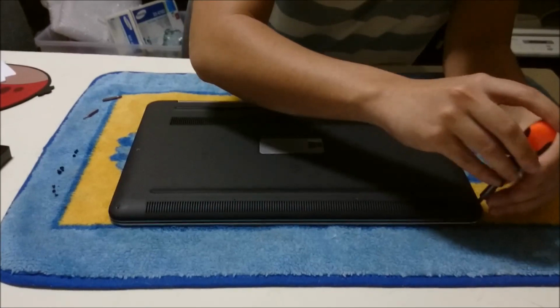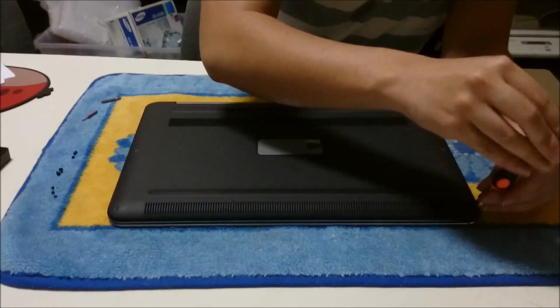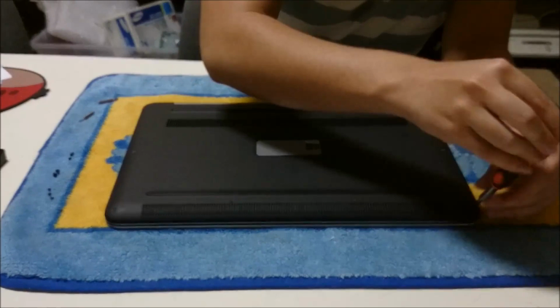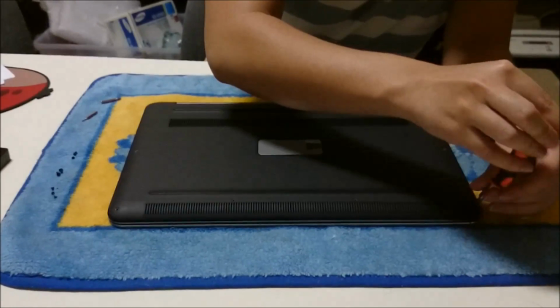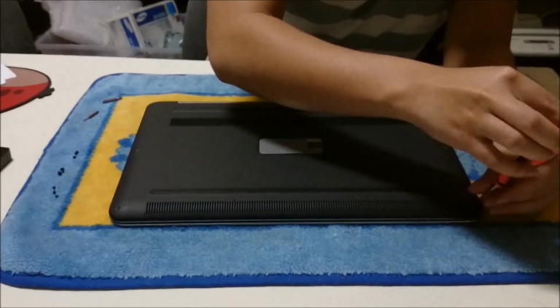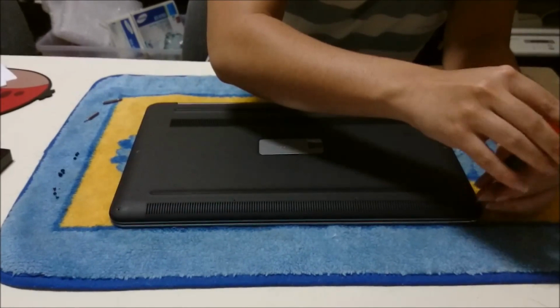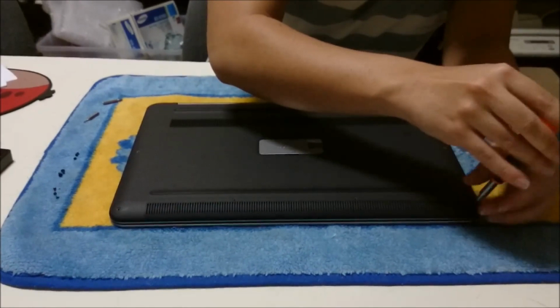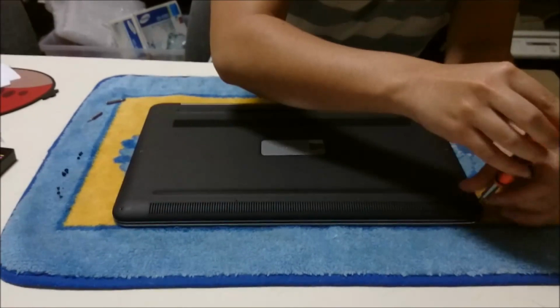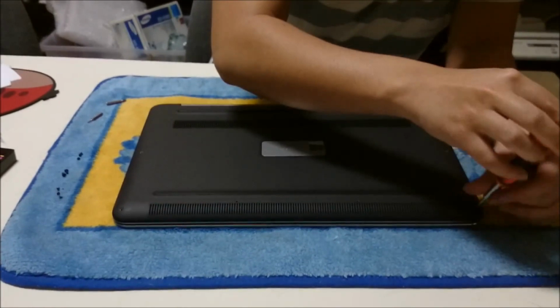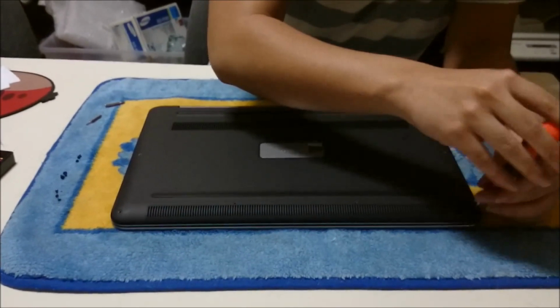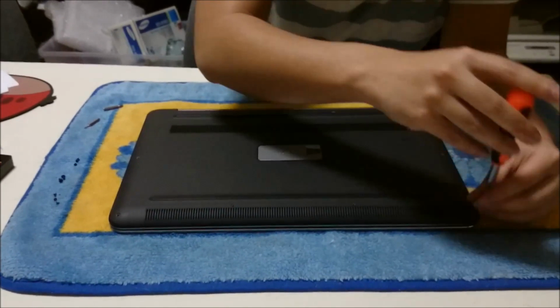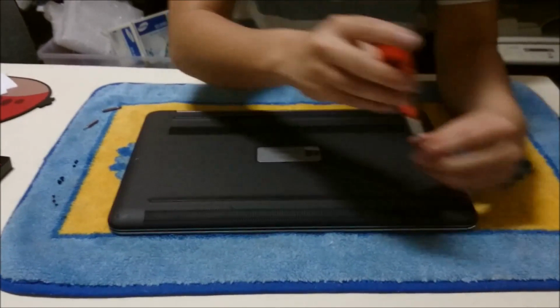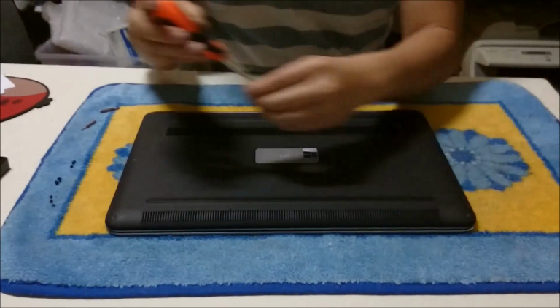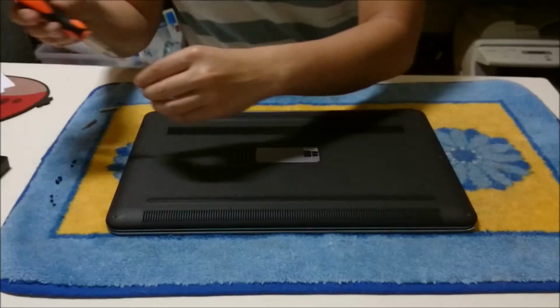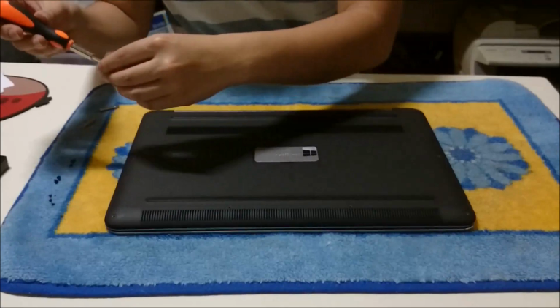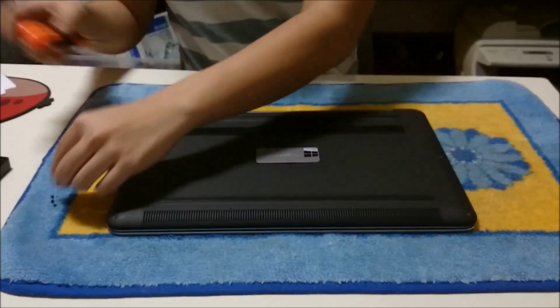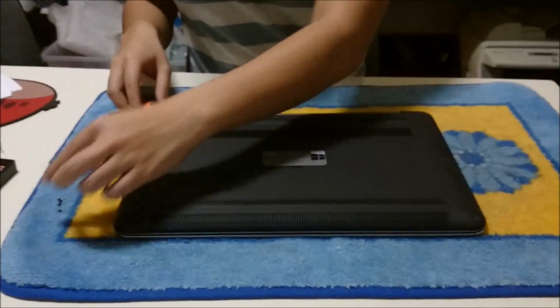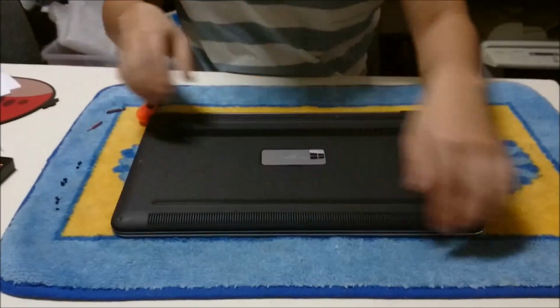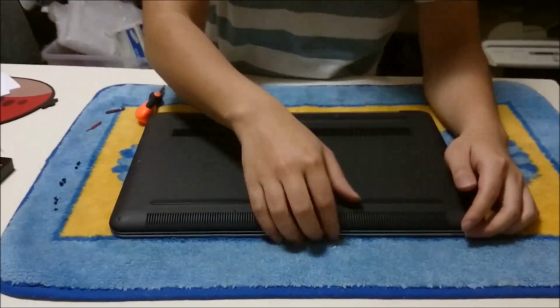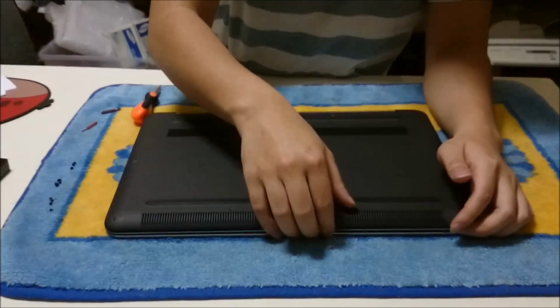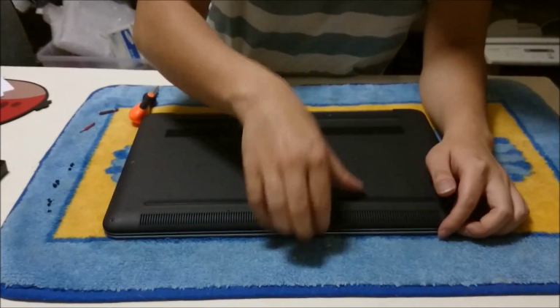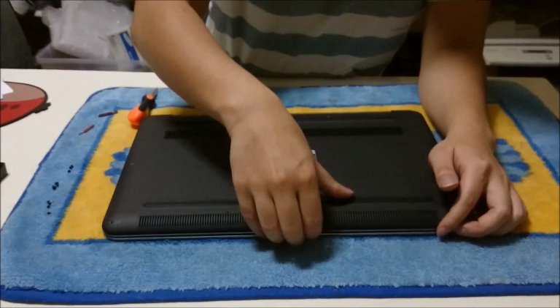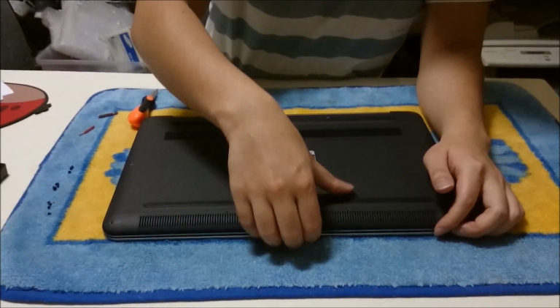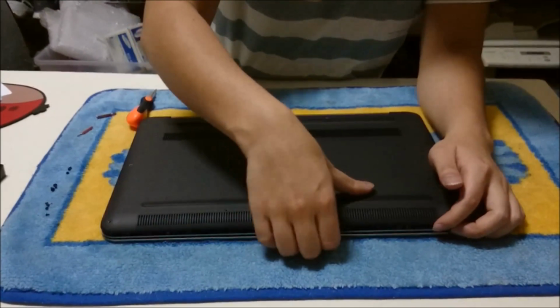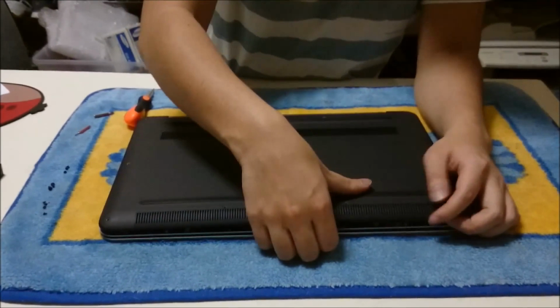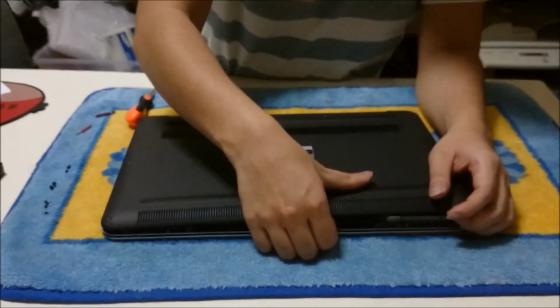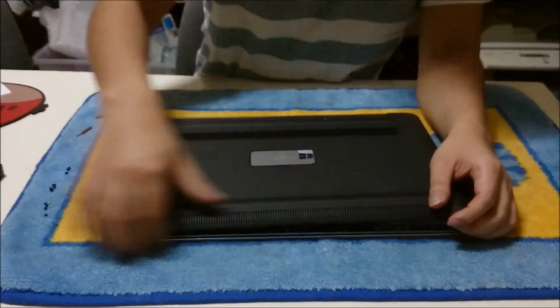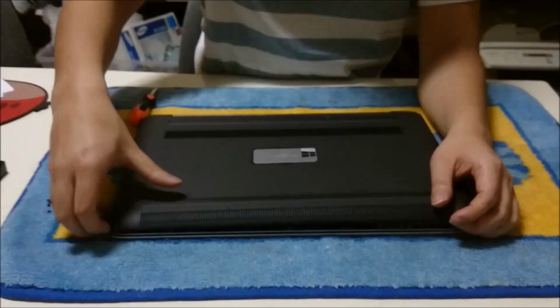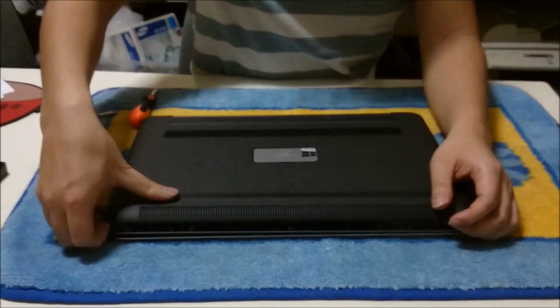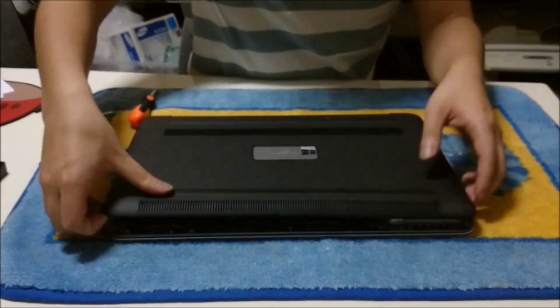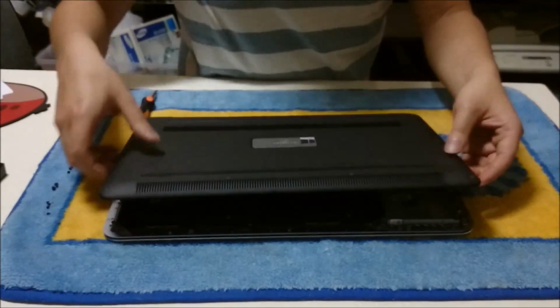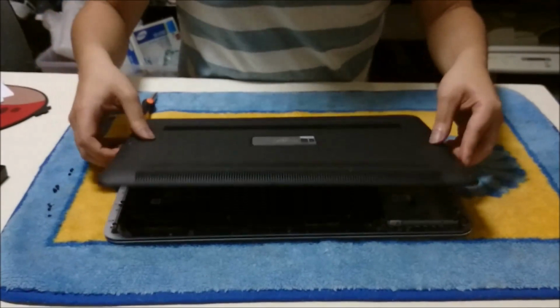I forgot some screws. Now that we have removed those screws I forgot, the back comes up pretty easily.